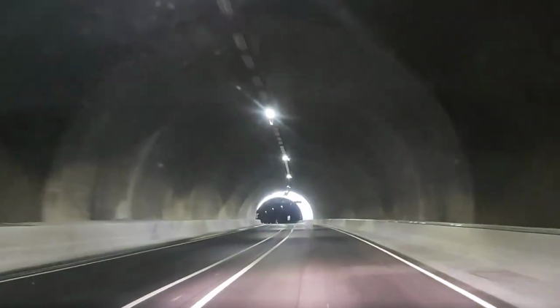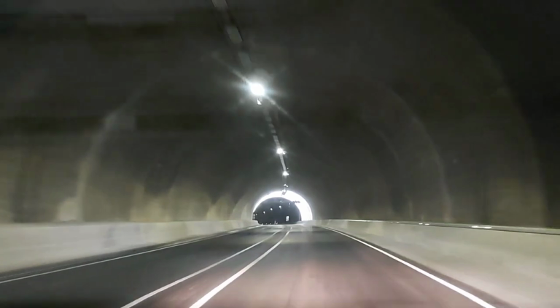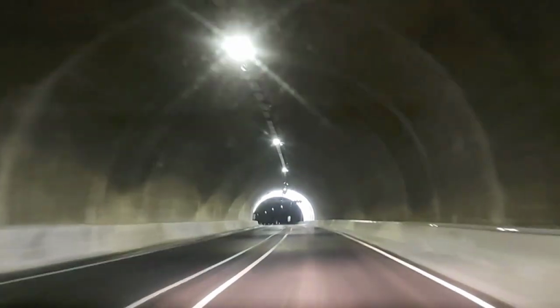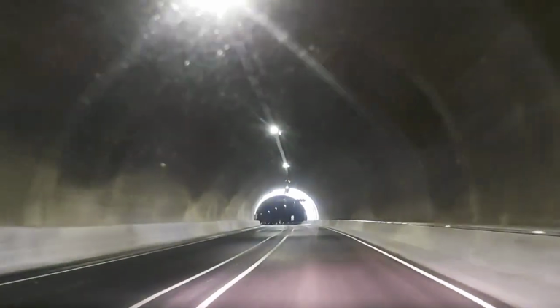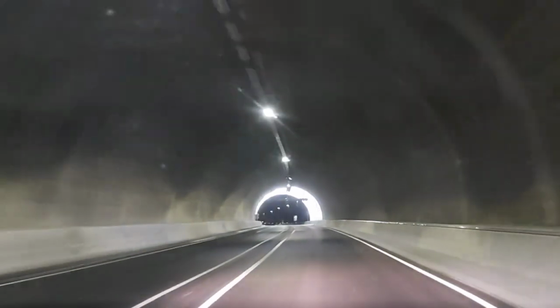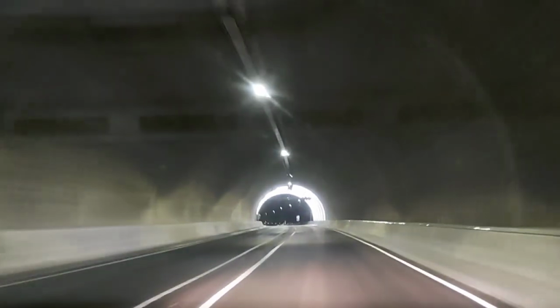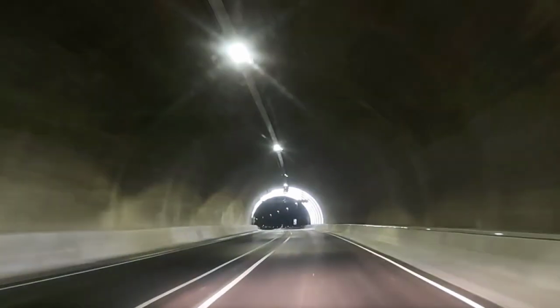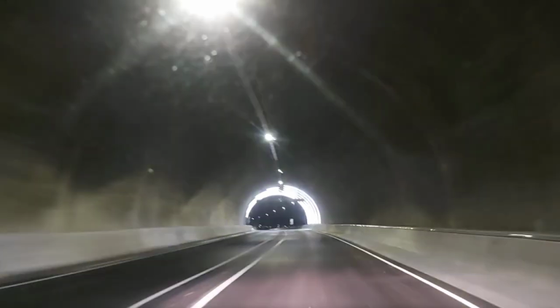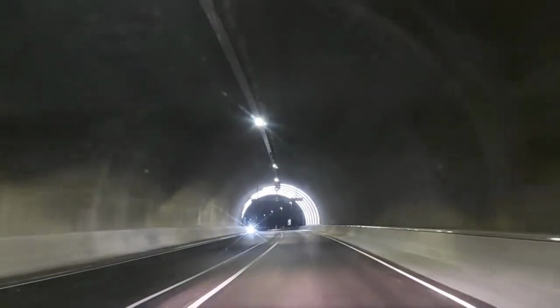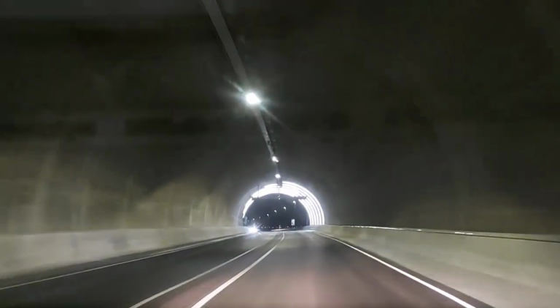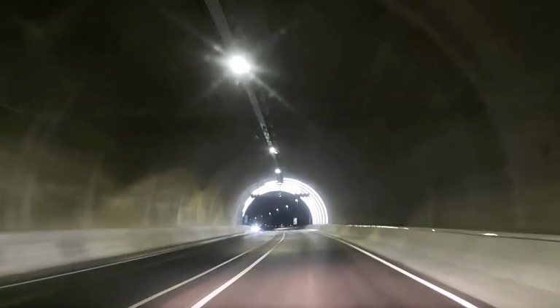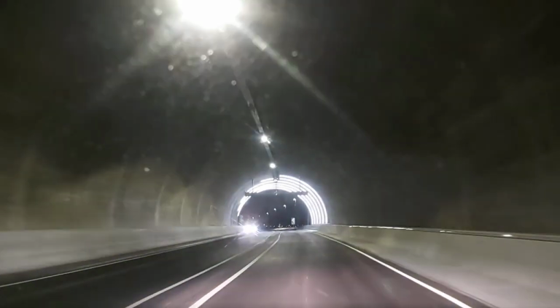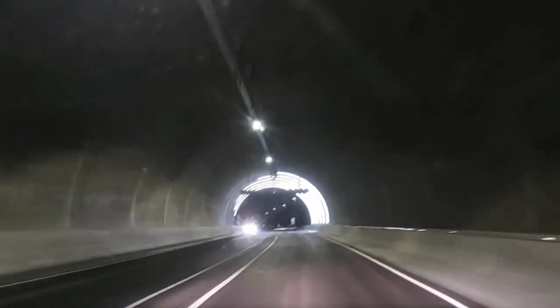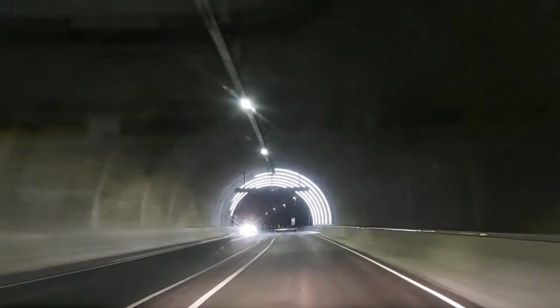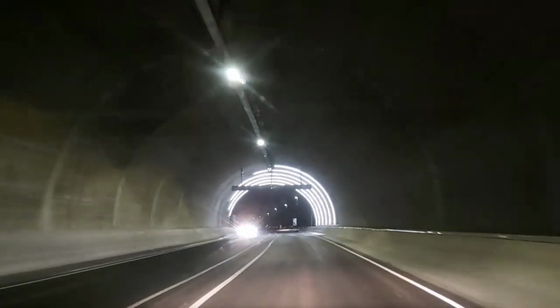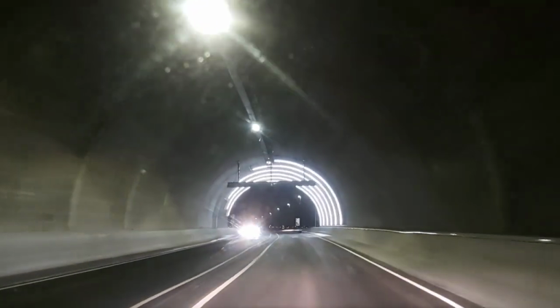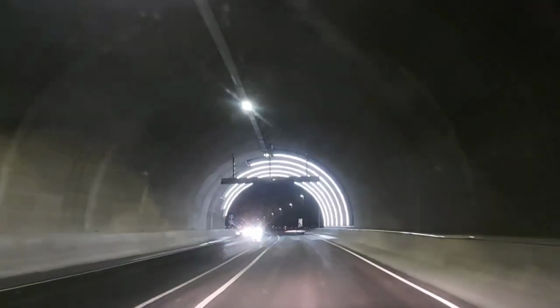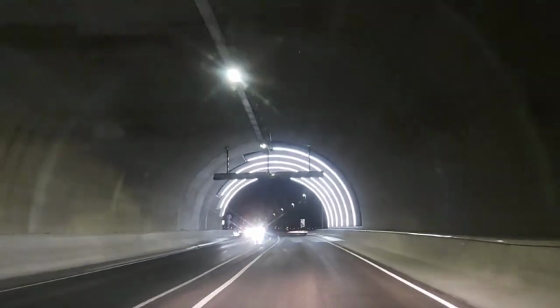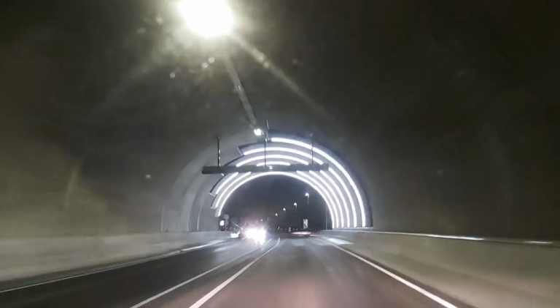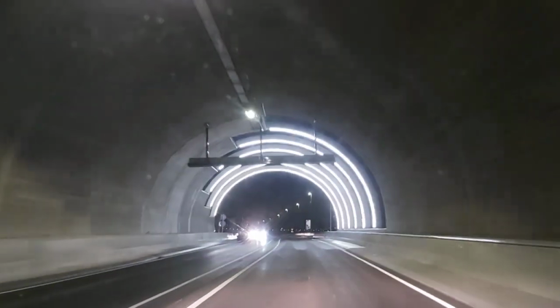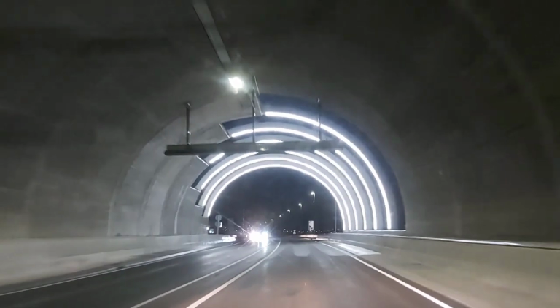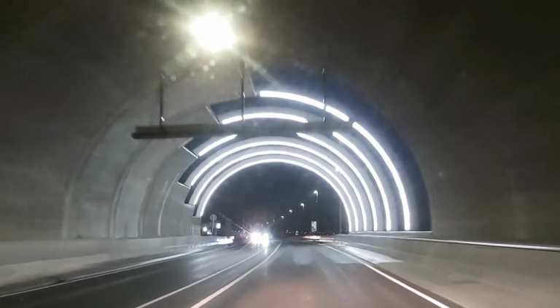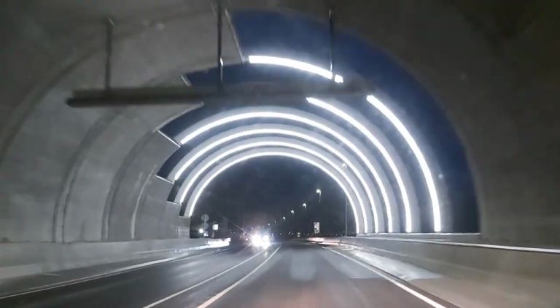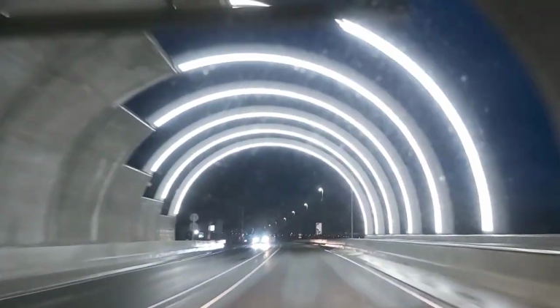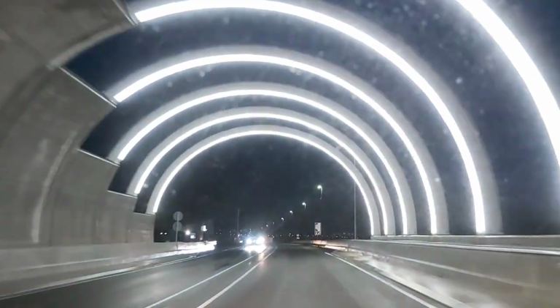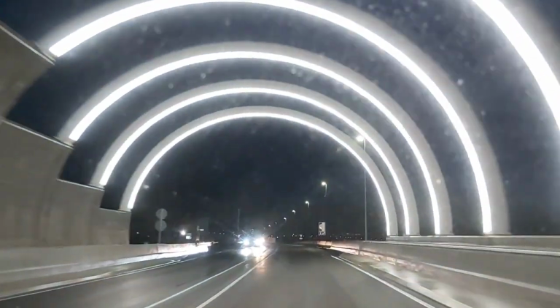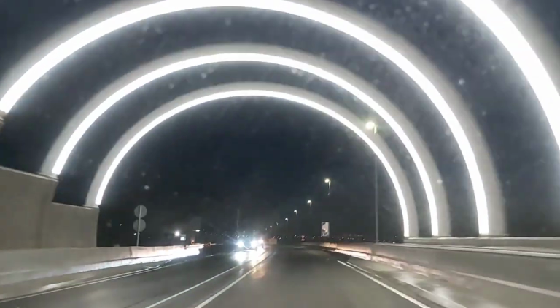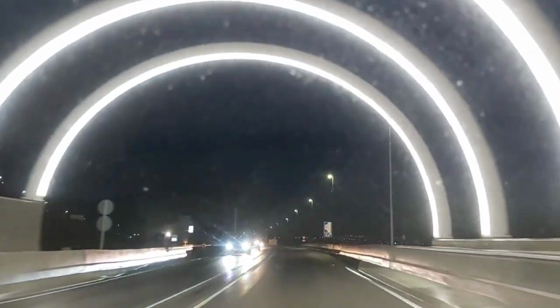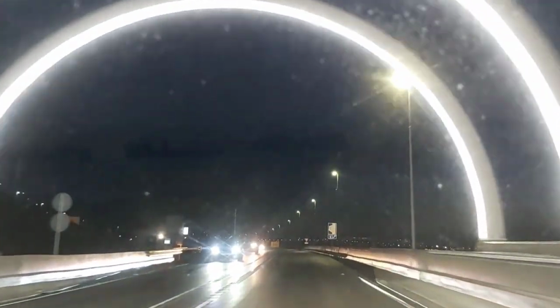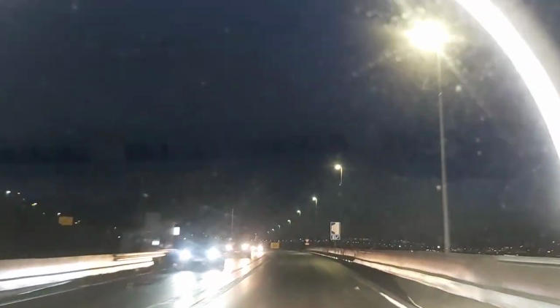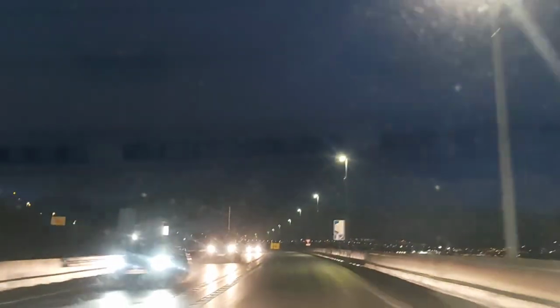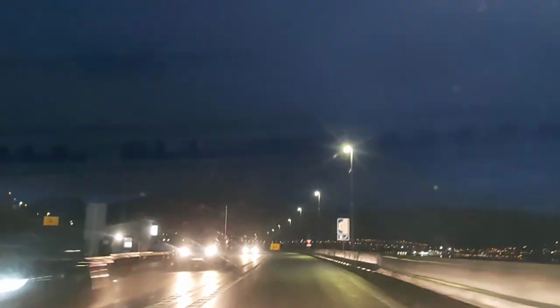Here it is — yes, we're finally at the end of the tunnel! We arrive in Streymoy and next we're going to continue to Klaksvík.